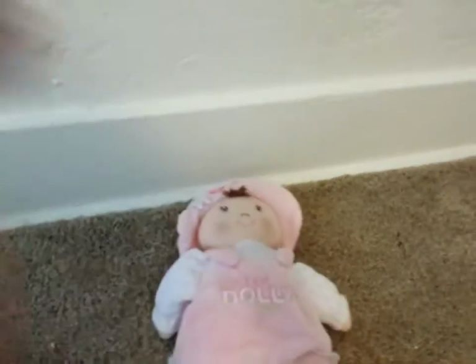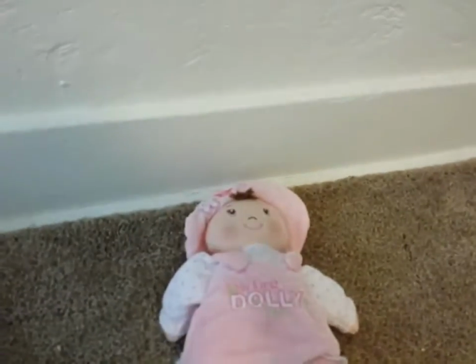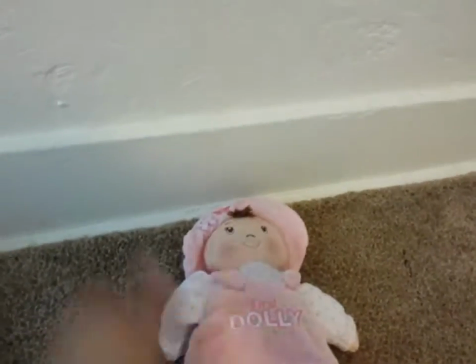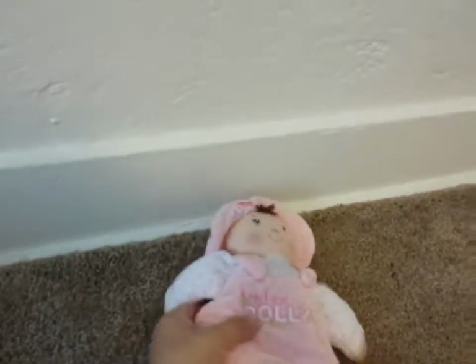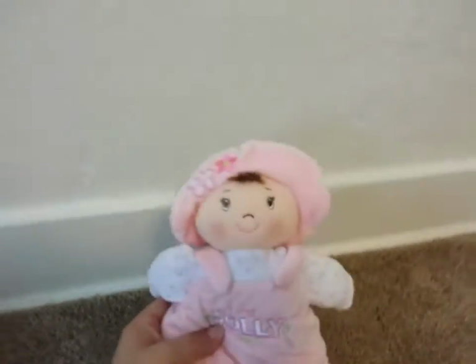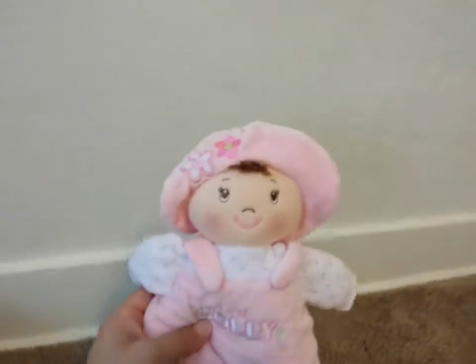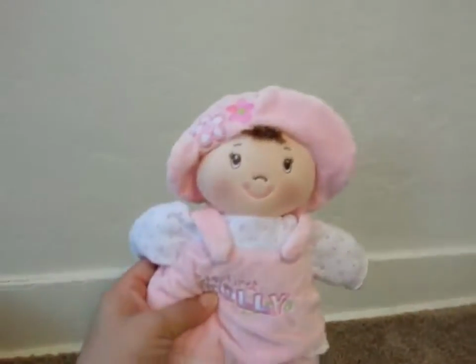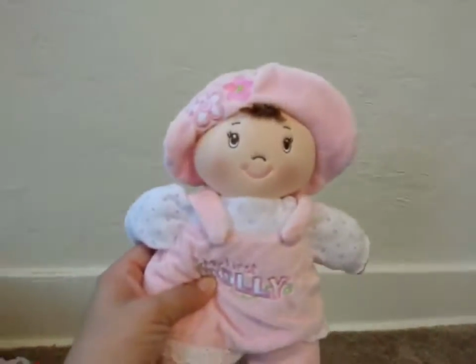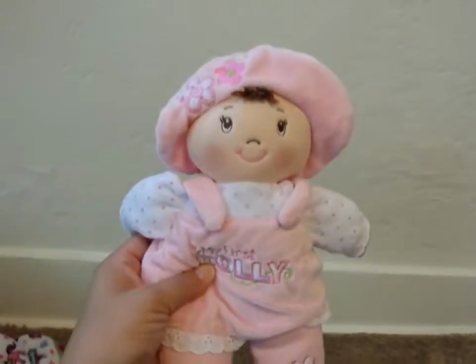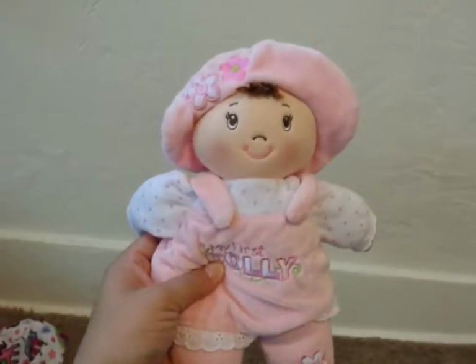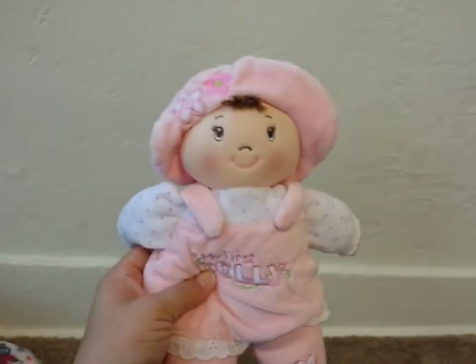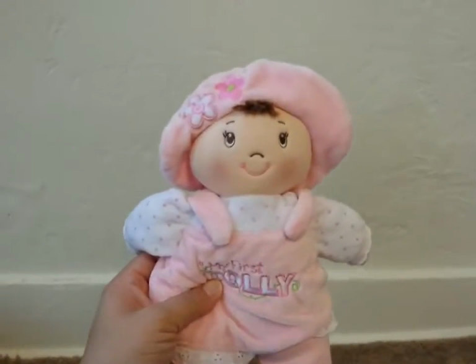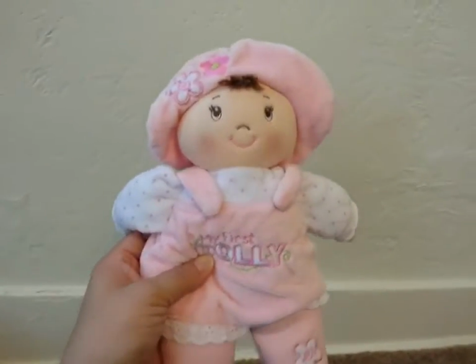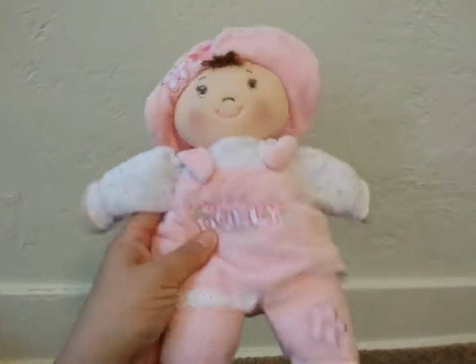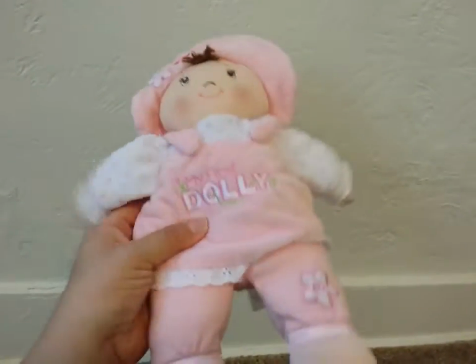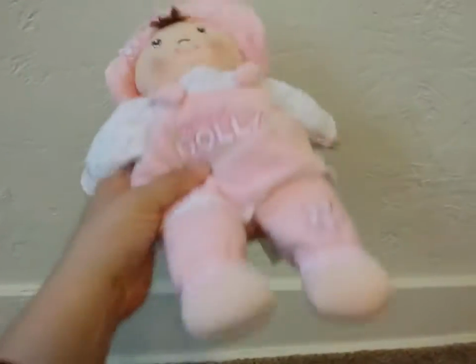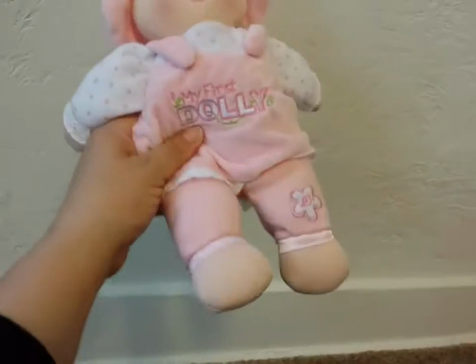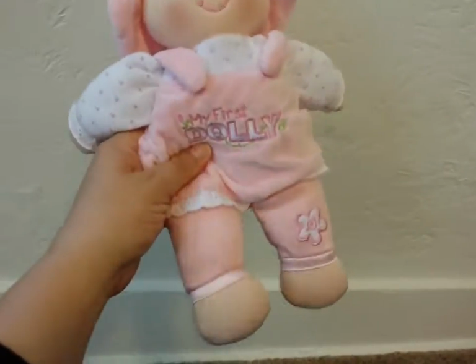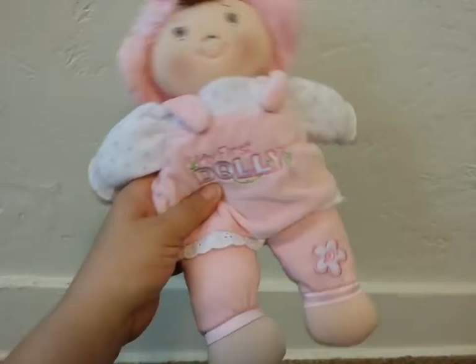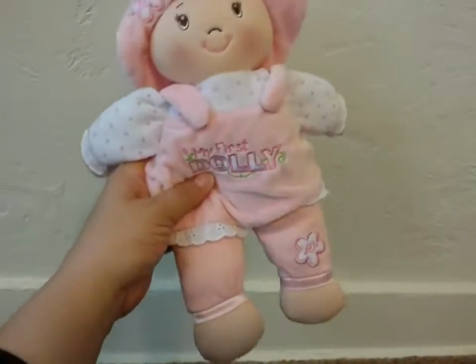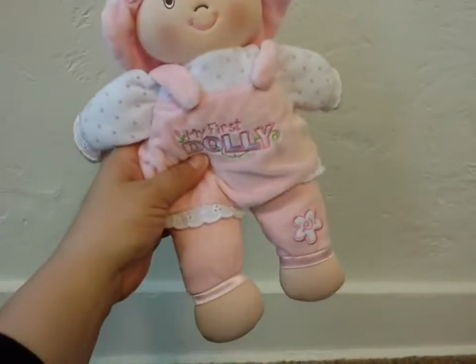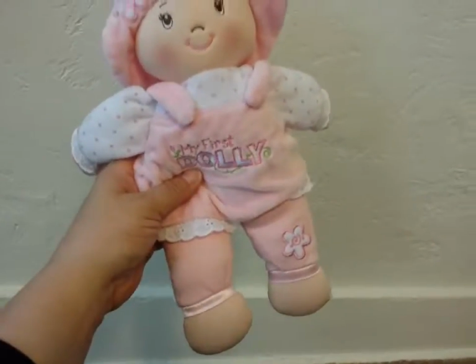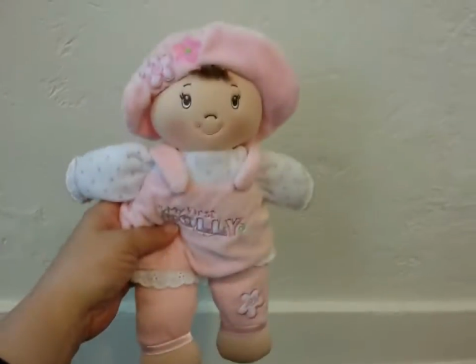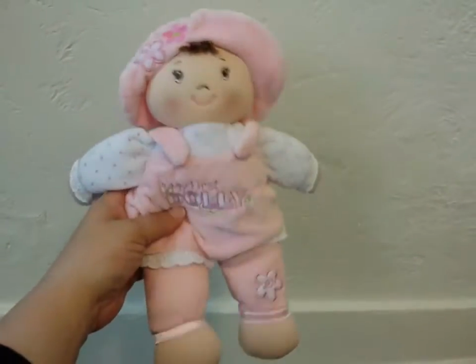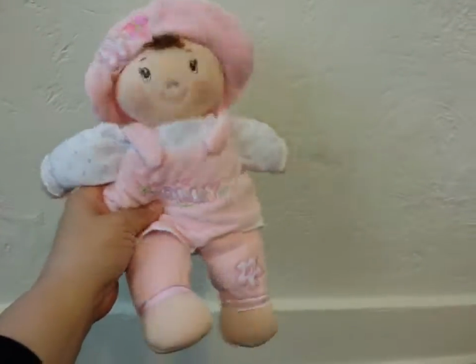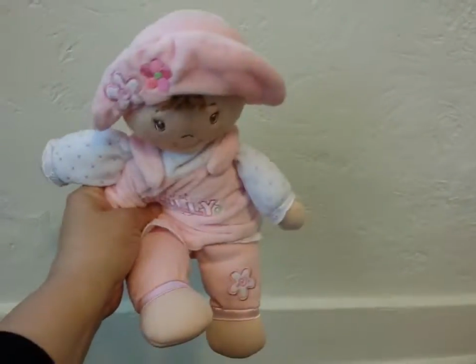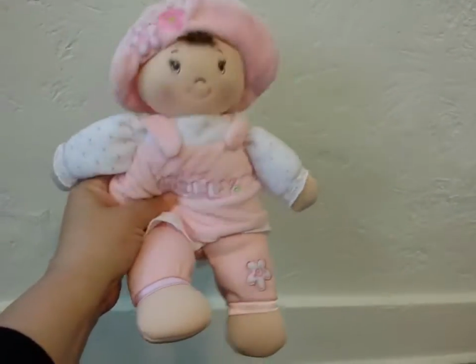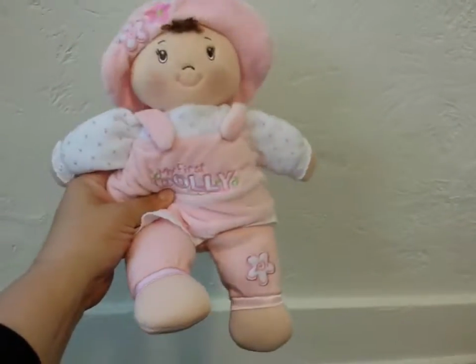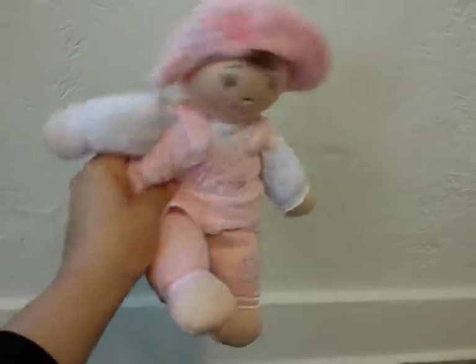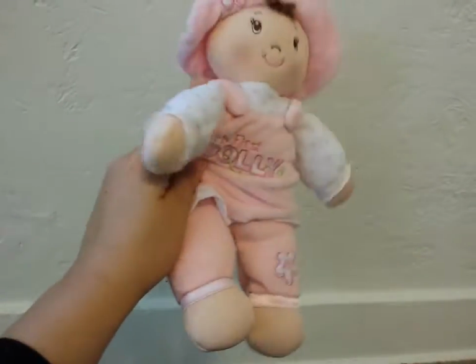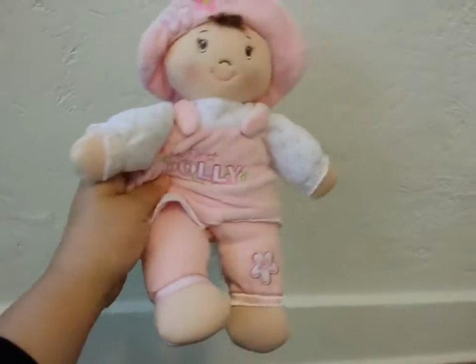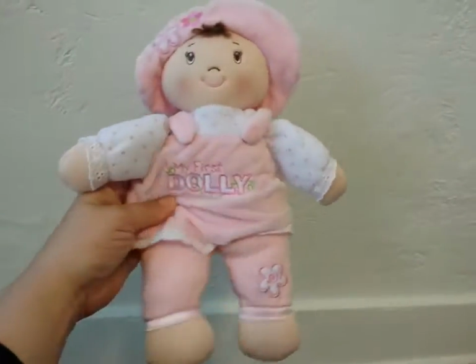This is the one with the brown hair and brown eyes. They also make one with blonde hair and blue eyes, but I think this is a really, really good, nice soft doll as a first doll for kids.